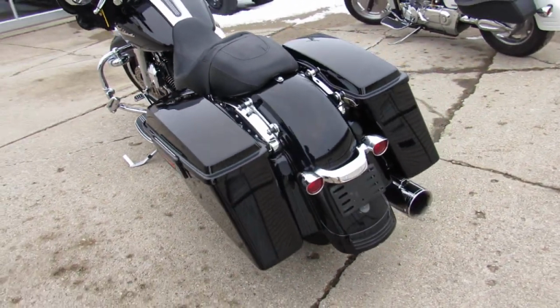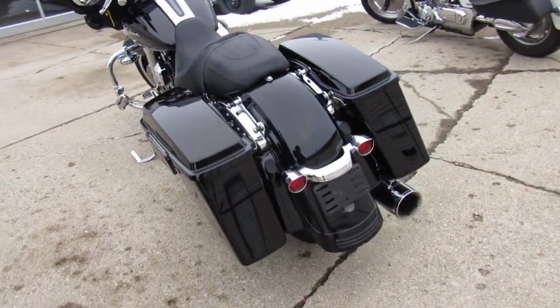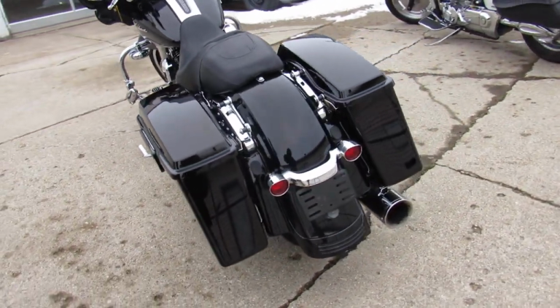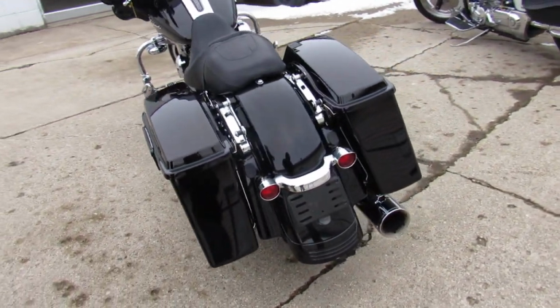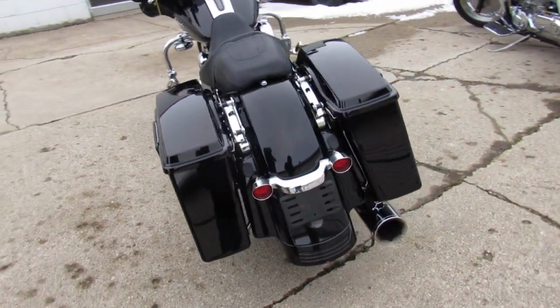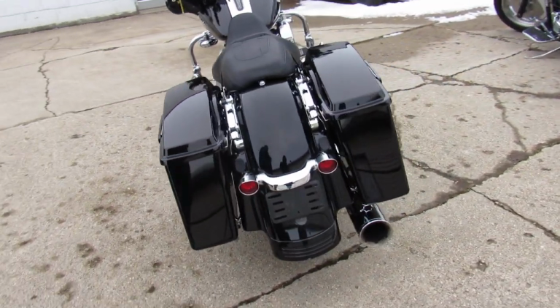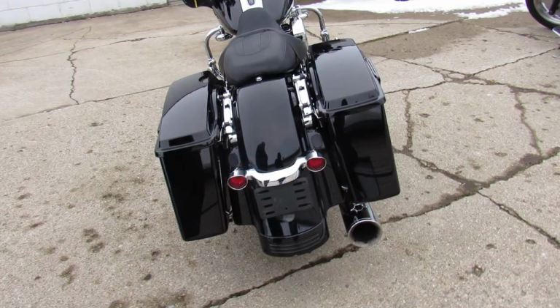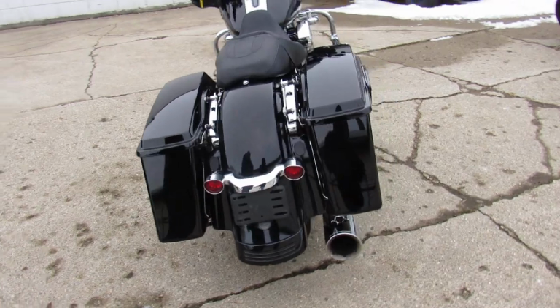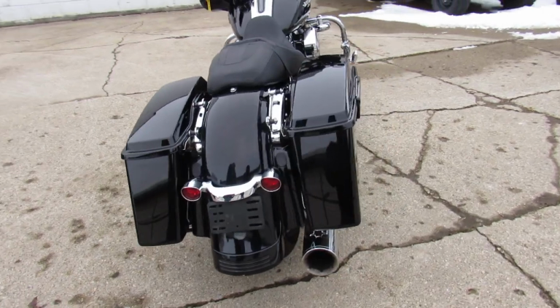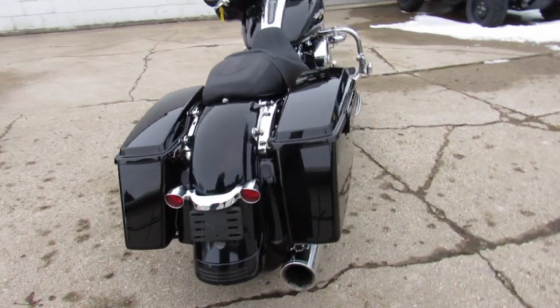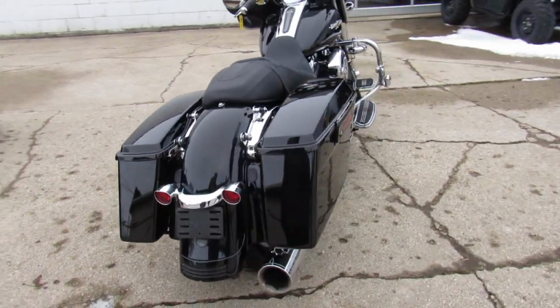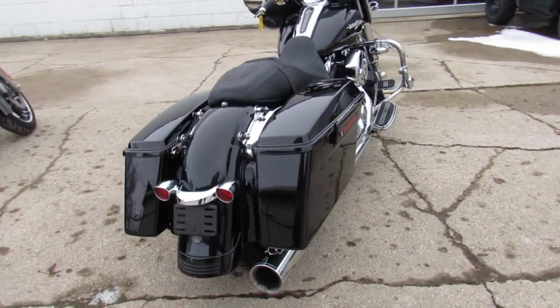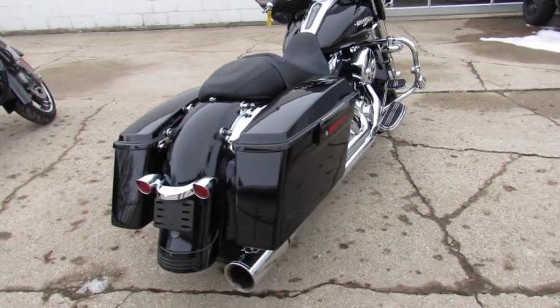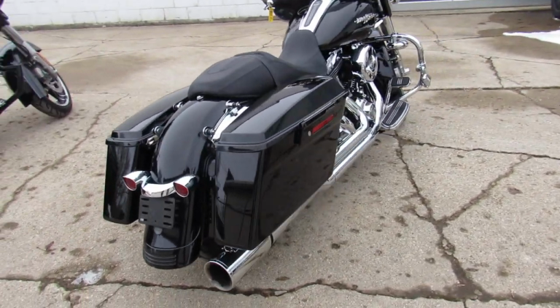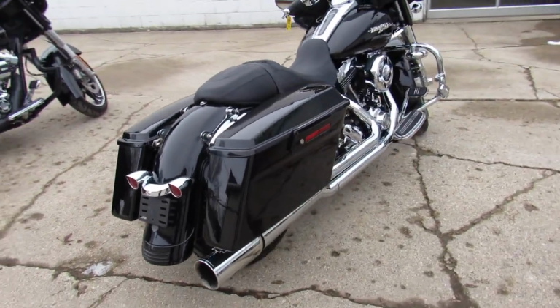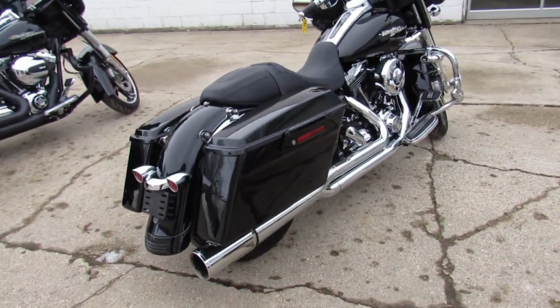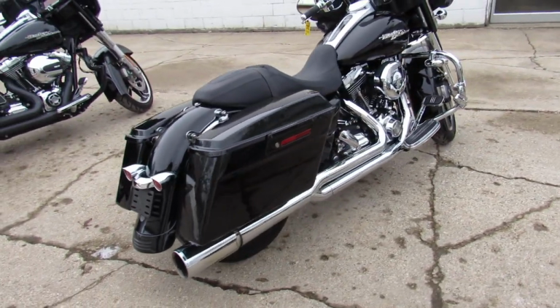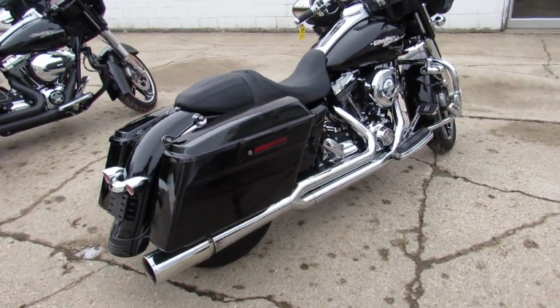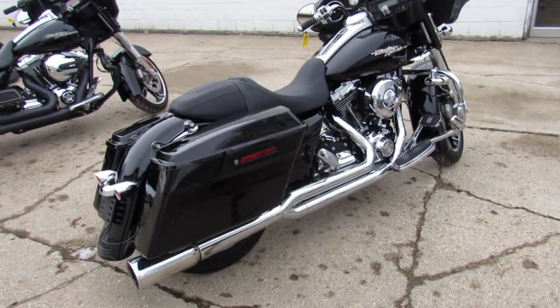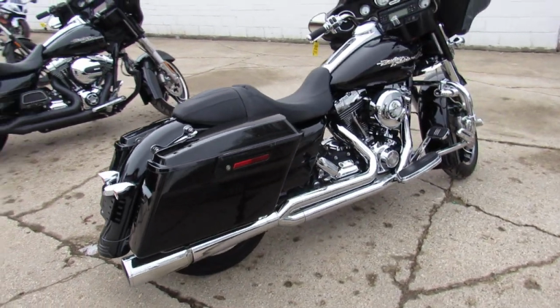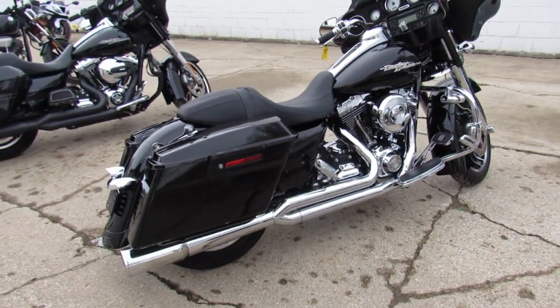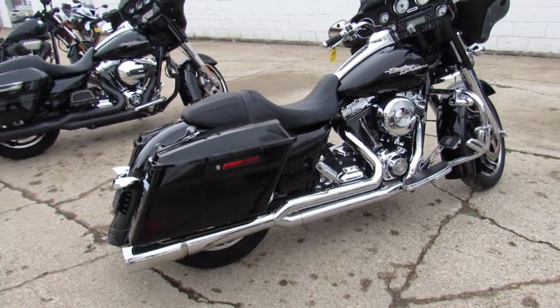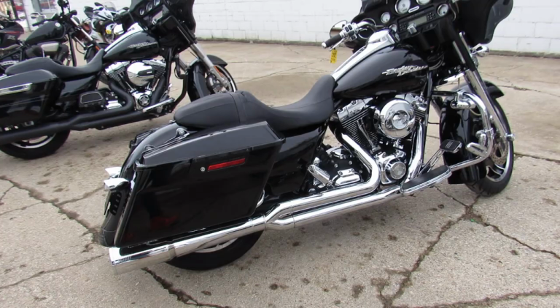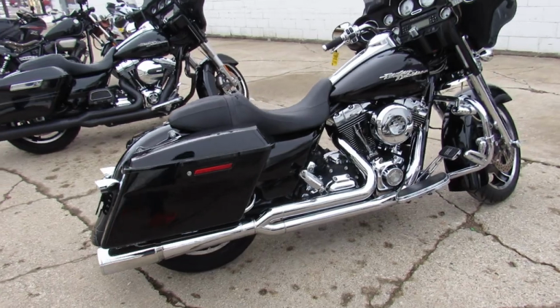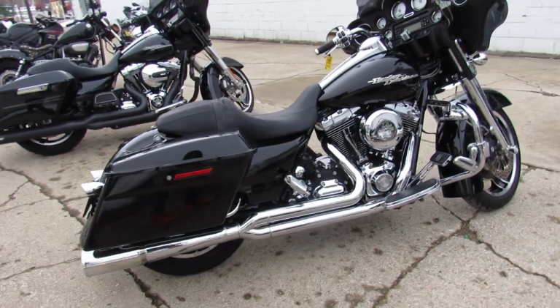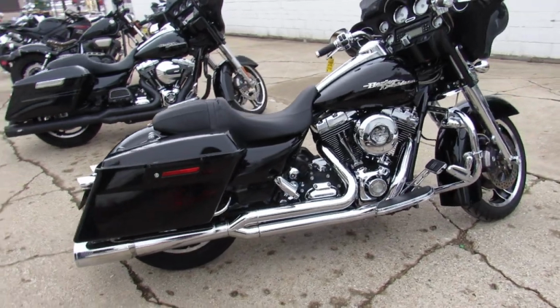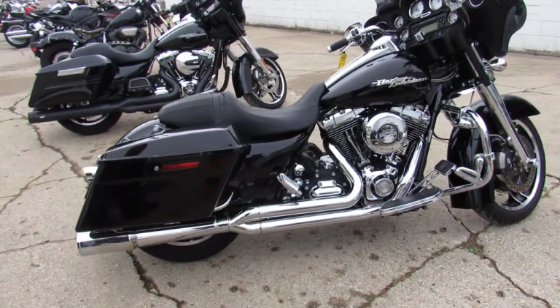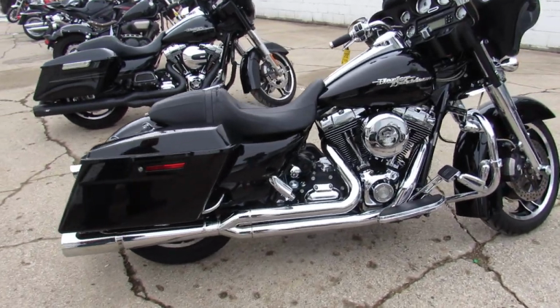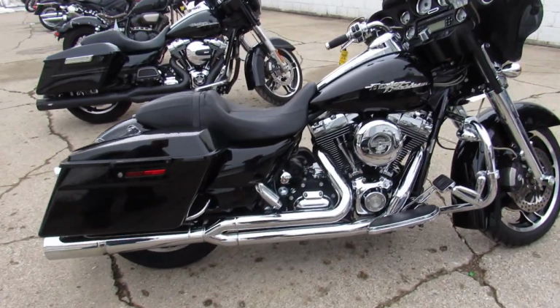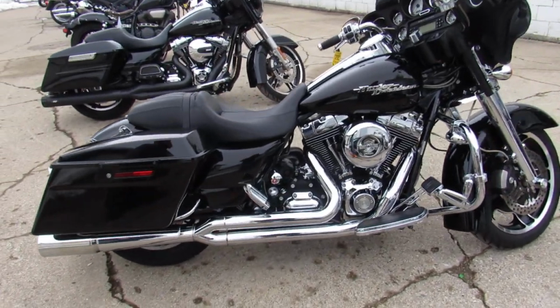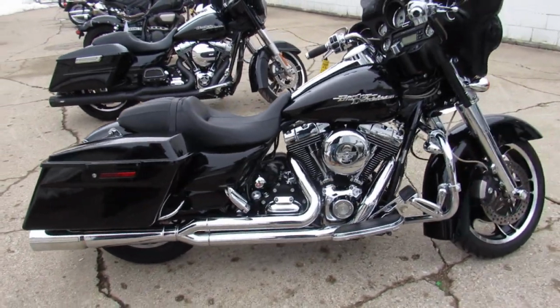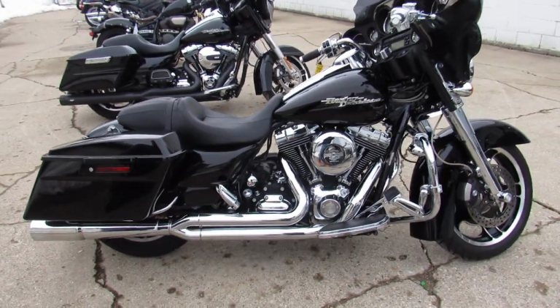Guaranteed financing, leasing programs, layaway programs — those trade-ins are always welcome here at Approval Power Sports. Give us a call, 810-648-9500.